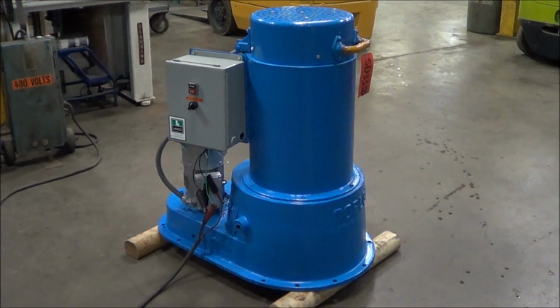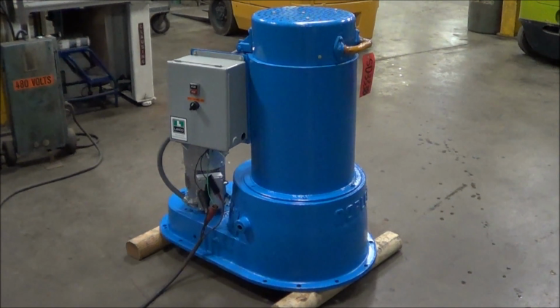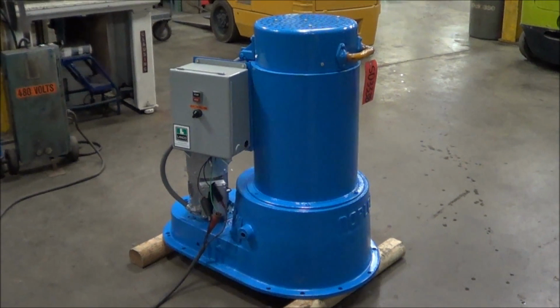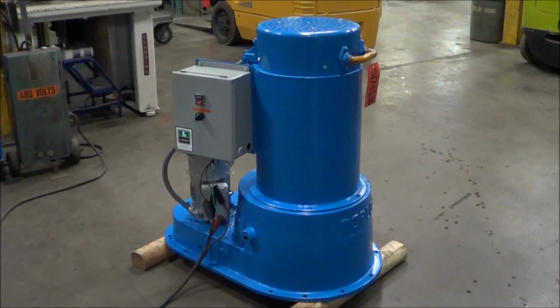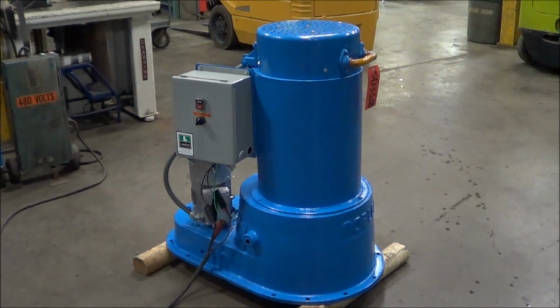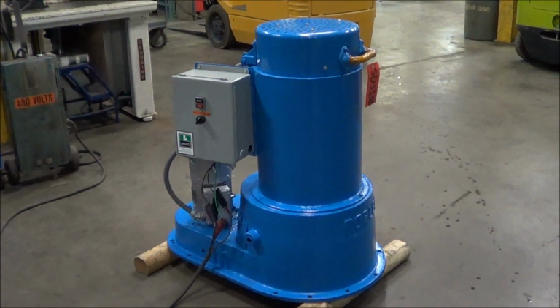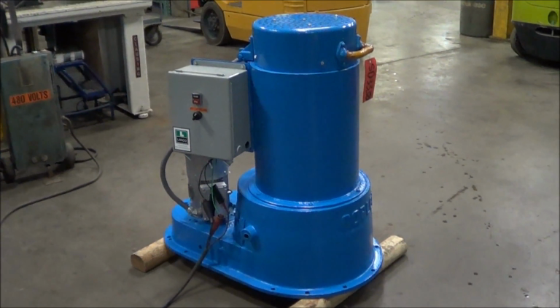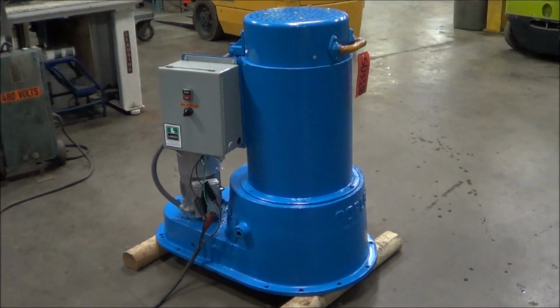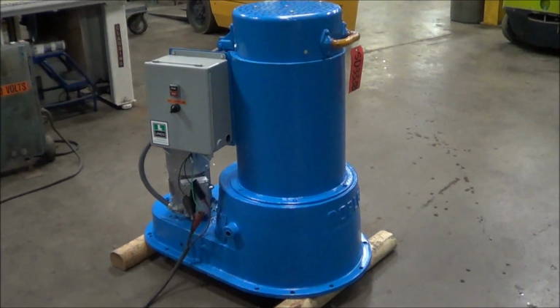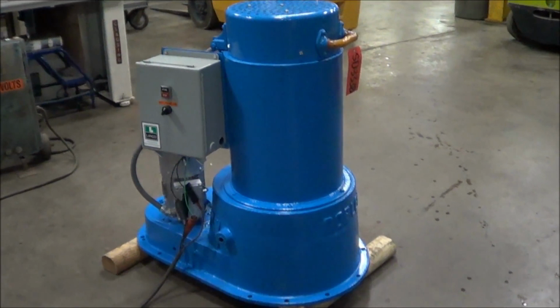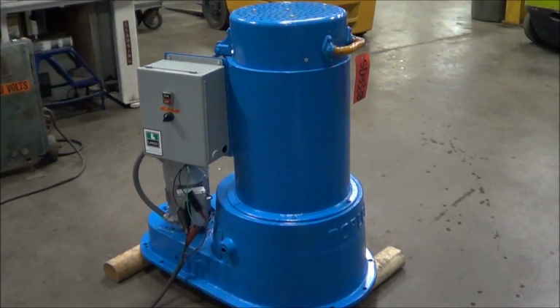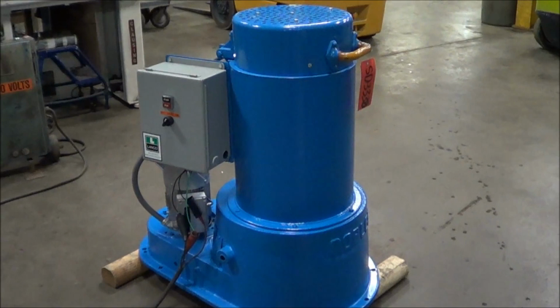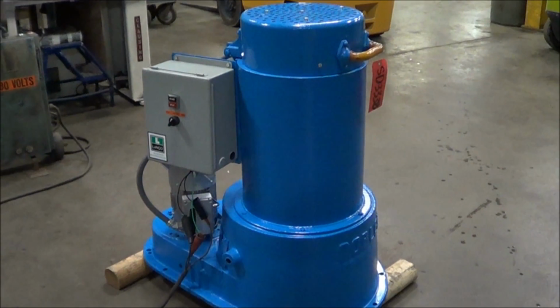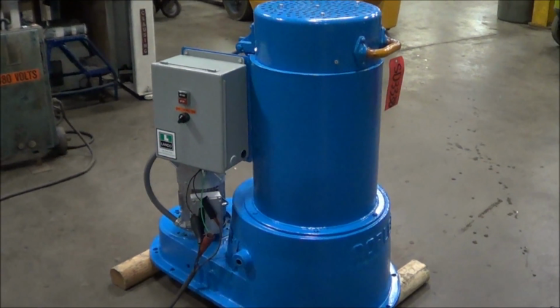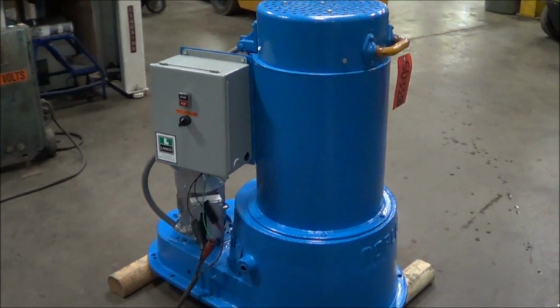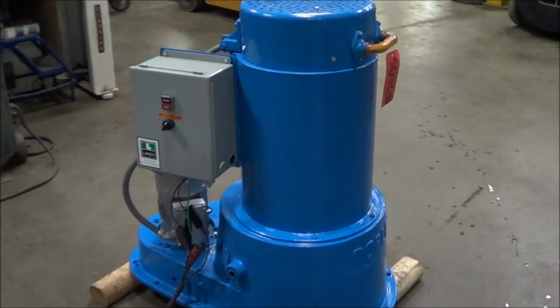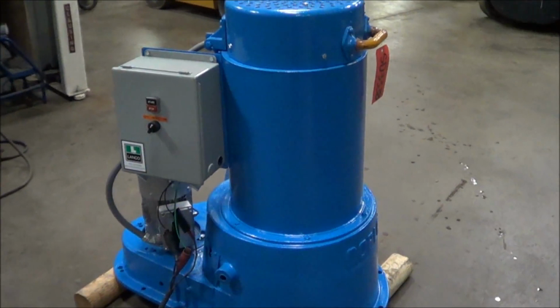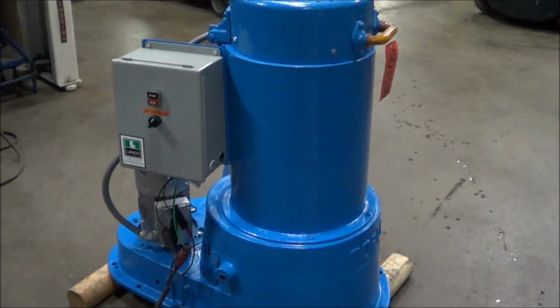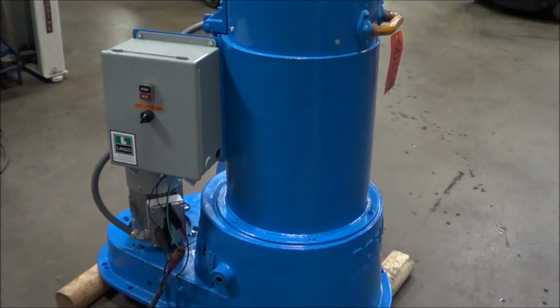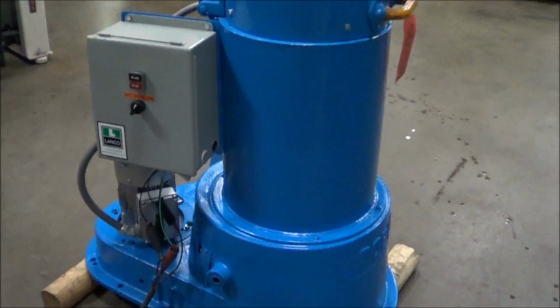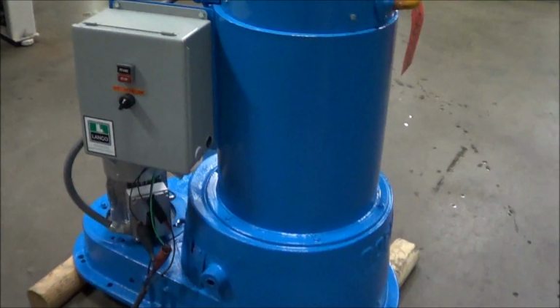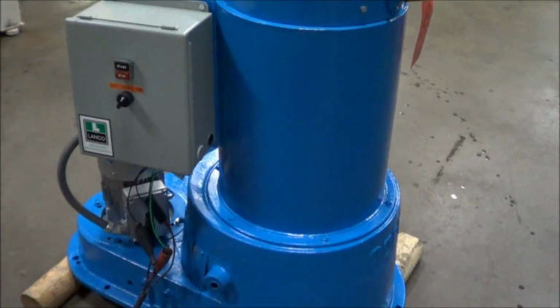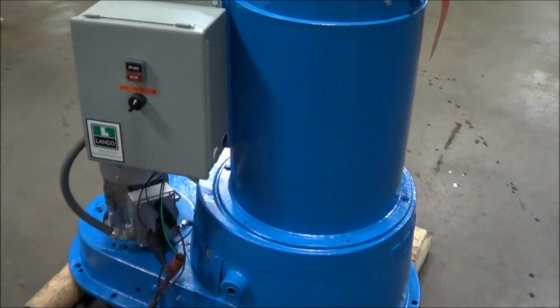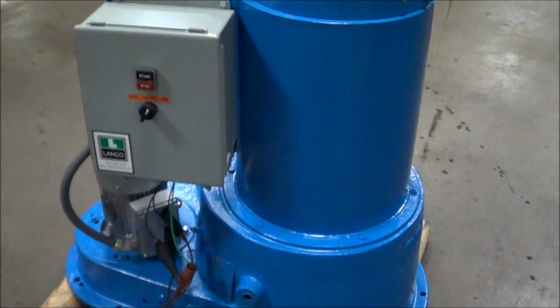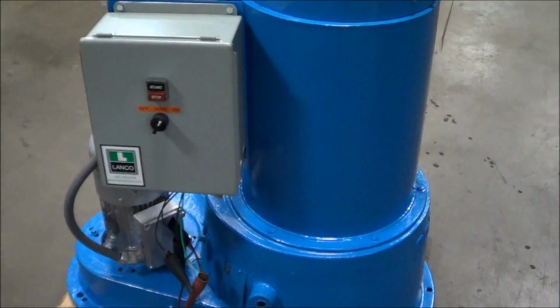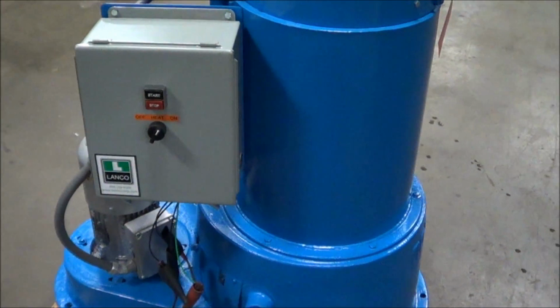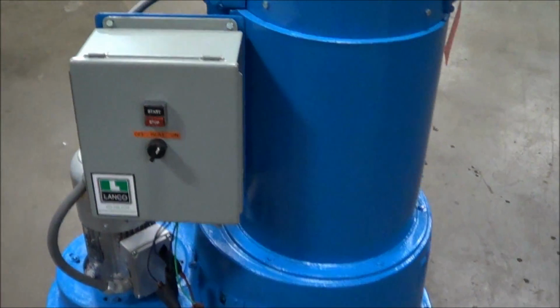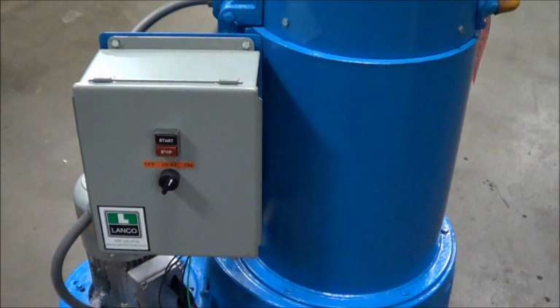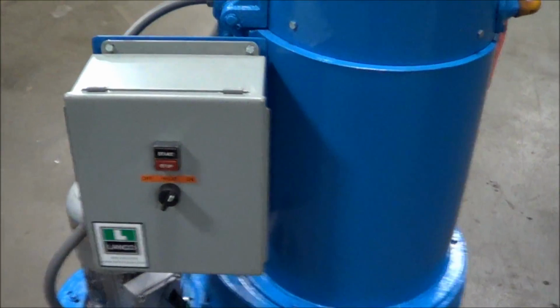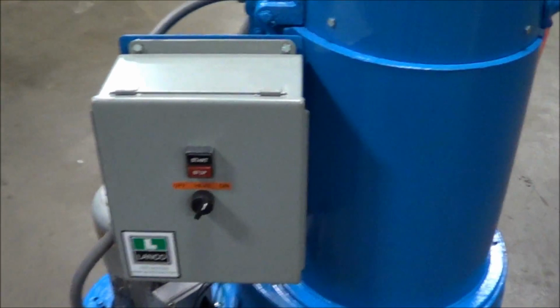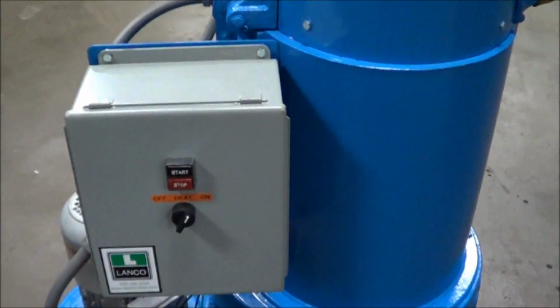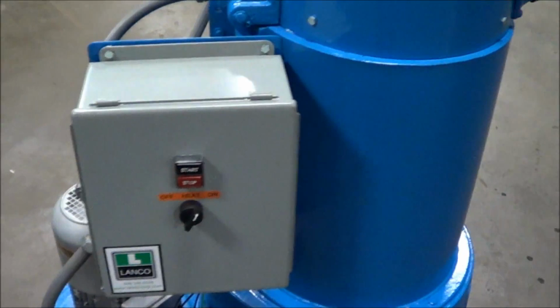Hello, you're looking at a Noble Spin Dryer brought to you by Lanco. This is a 12 inch by 18 inch spin dryer. The unit's been completely gone through and it's in excellent condition.